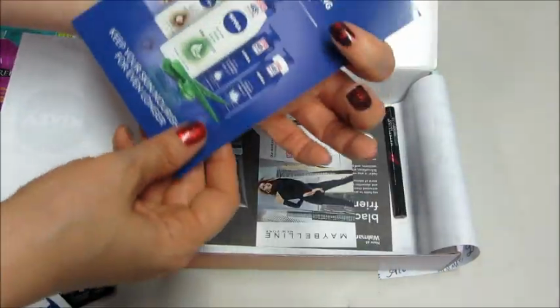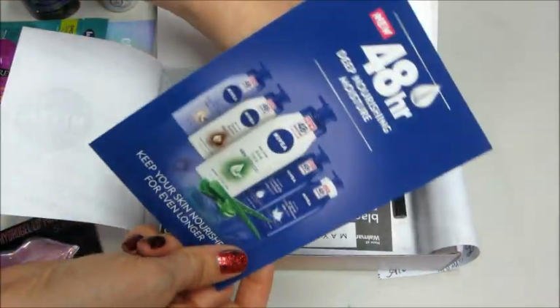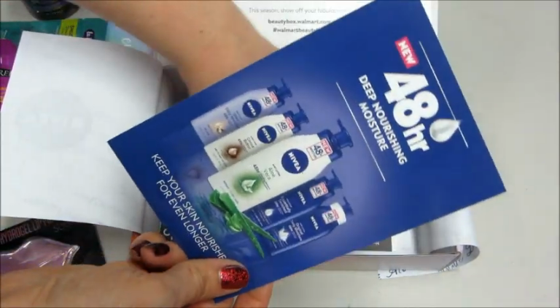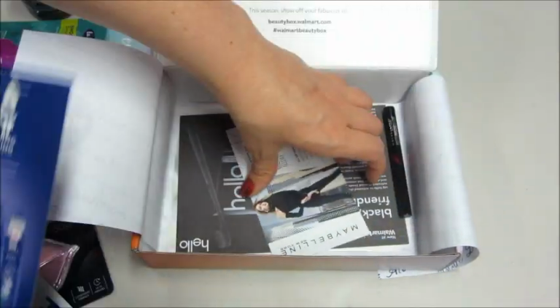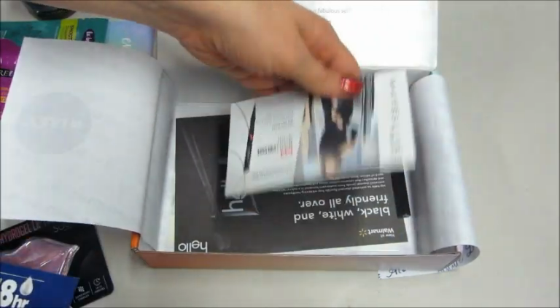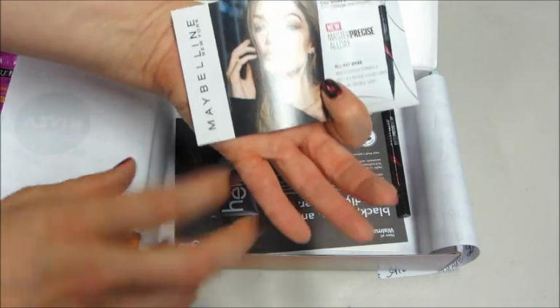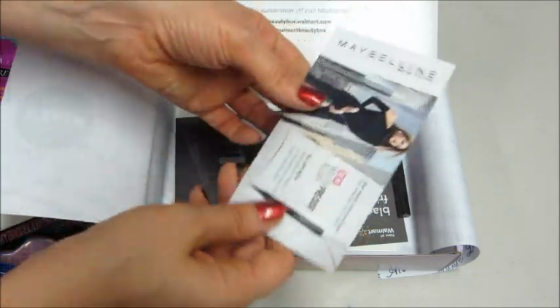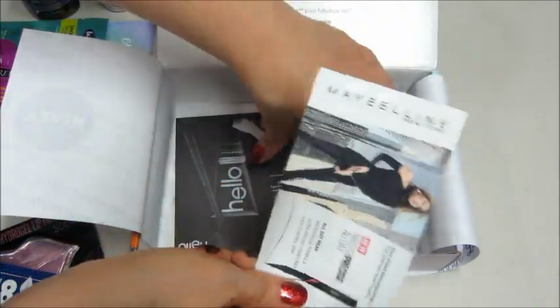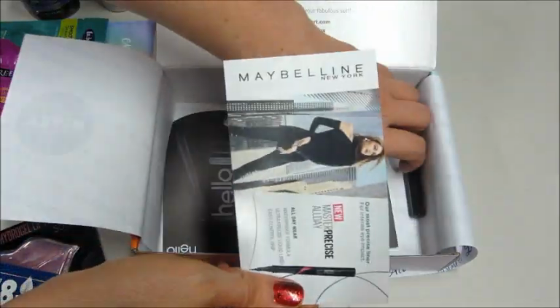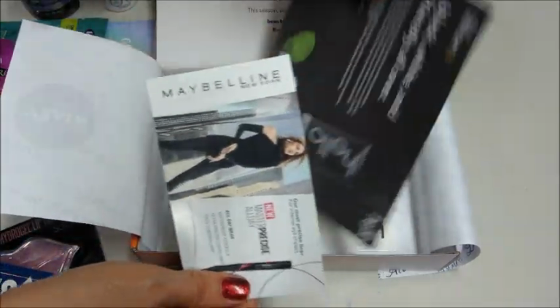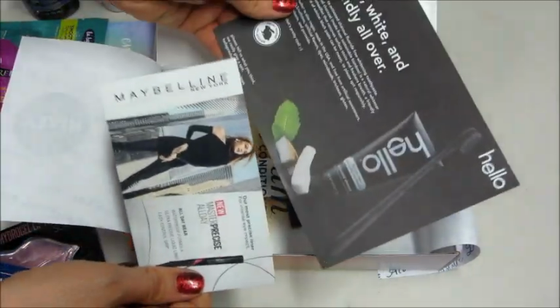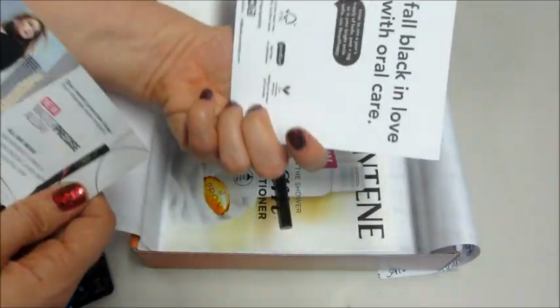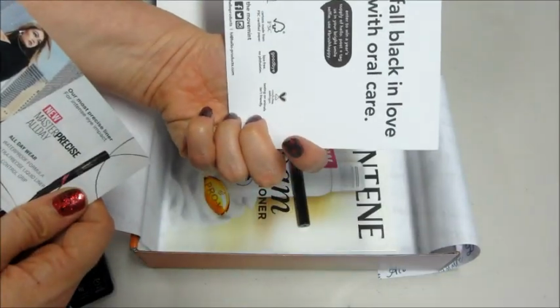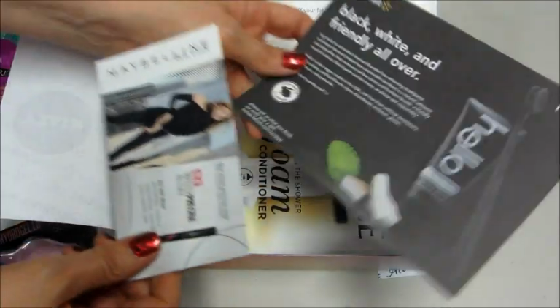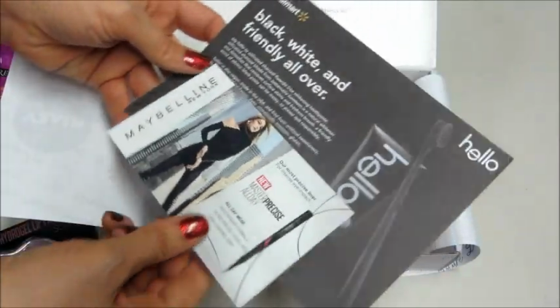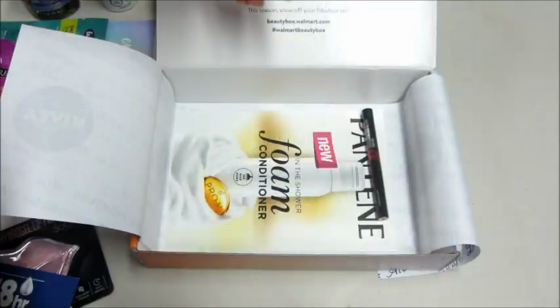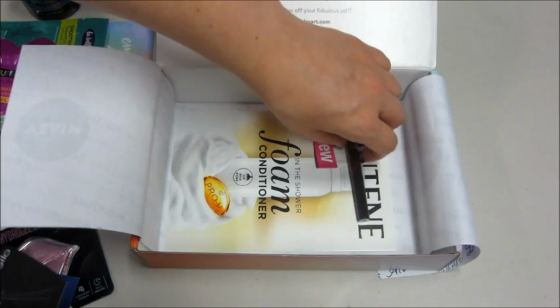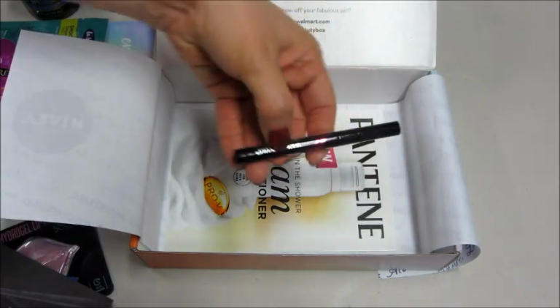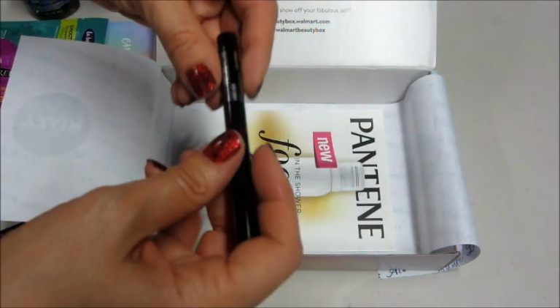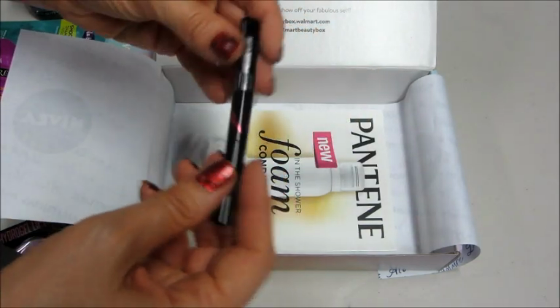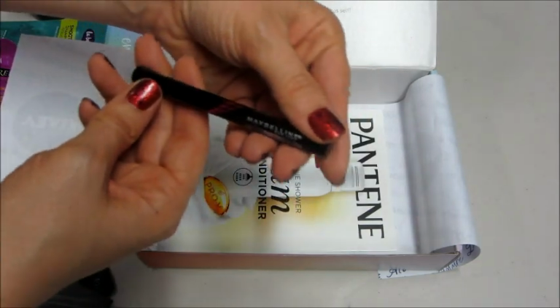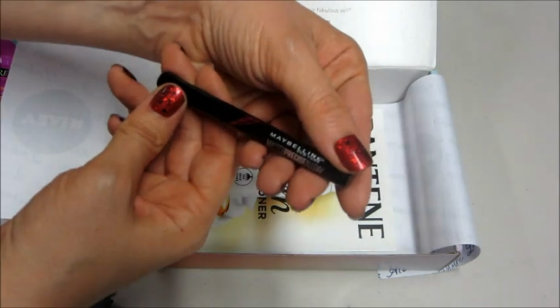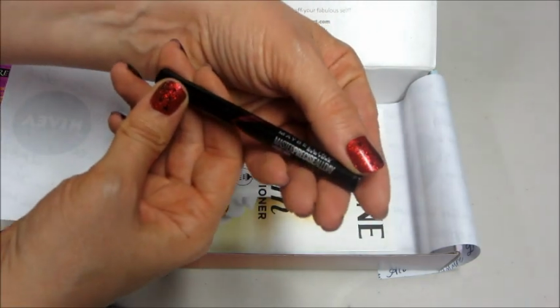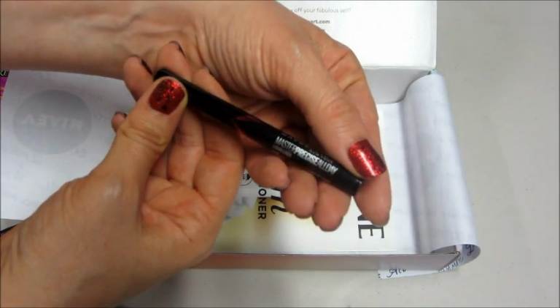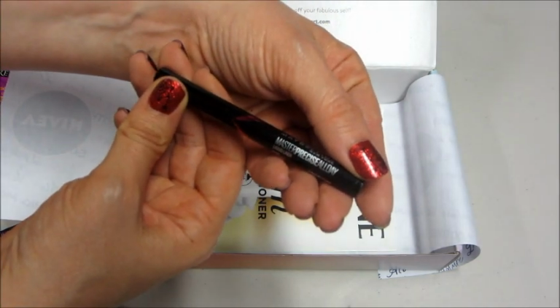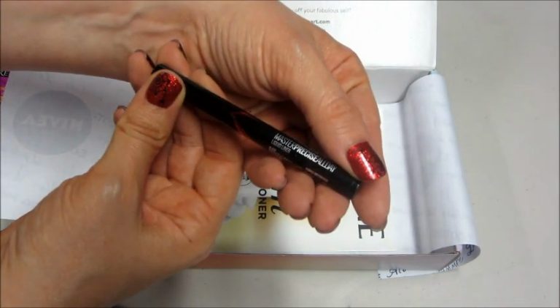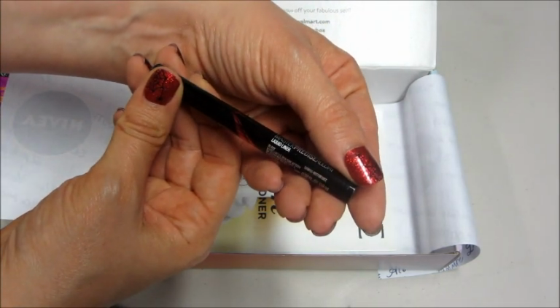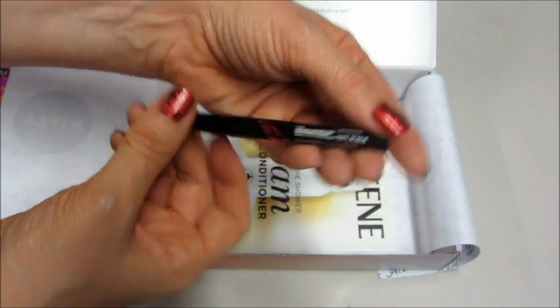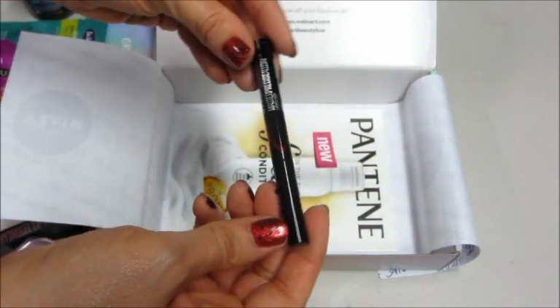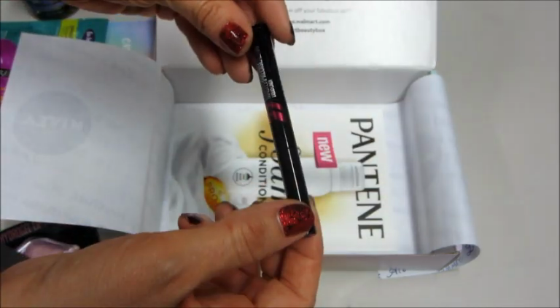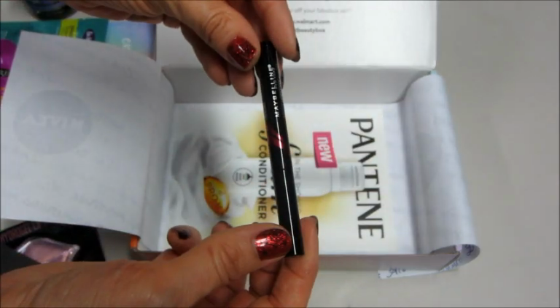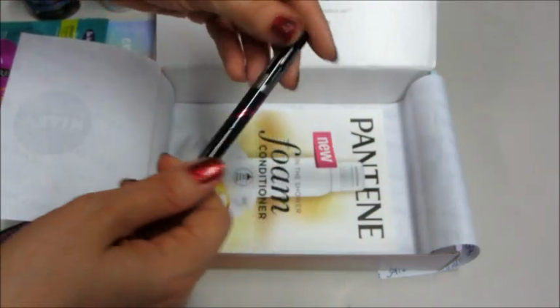Some advertisements at the bottom — sometimes there's coupons in here. And then what is this? Maybelline Master Precise All Day Liquid Liner. That's pretty cool.